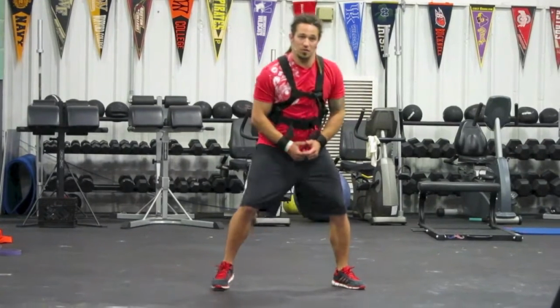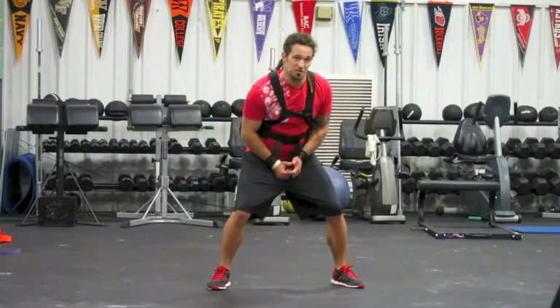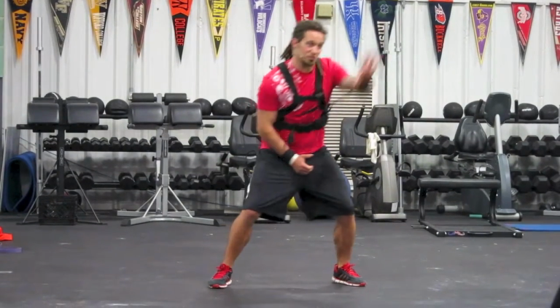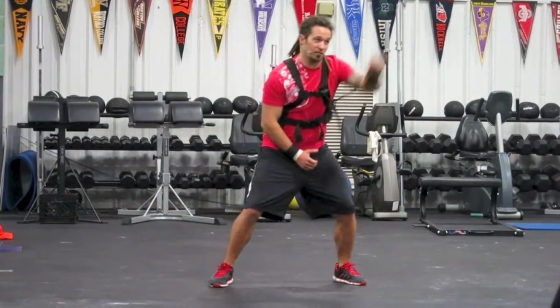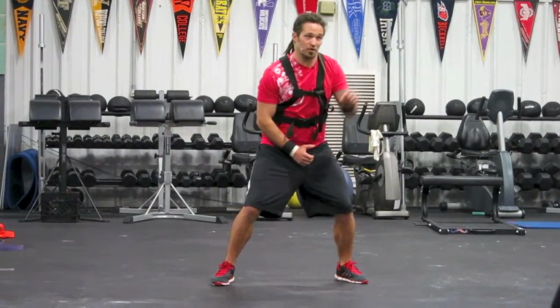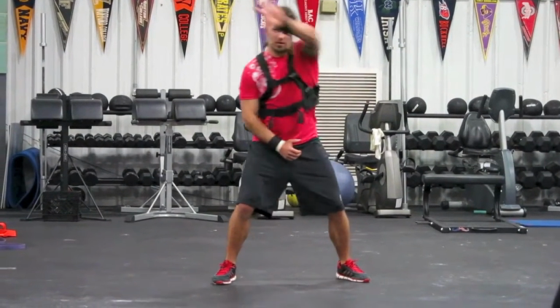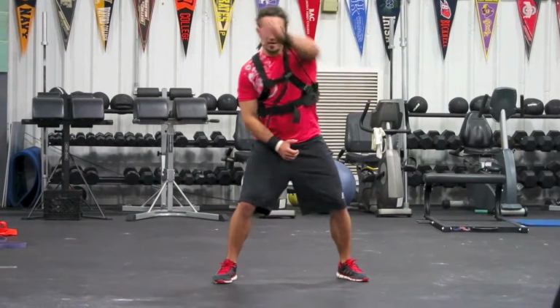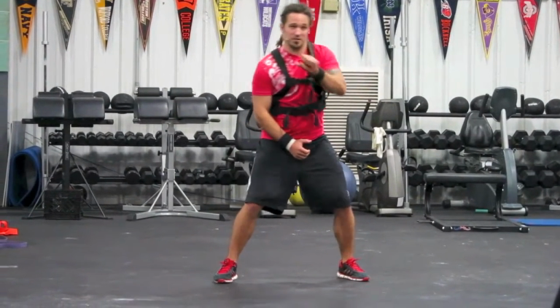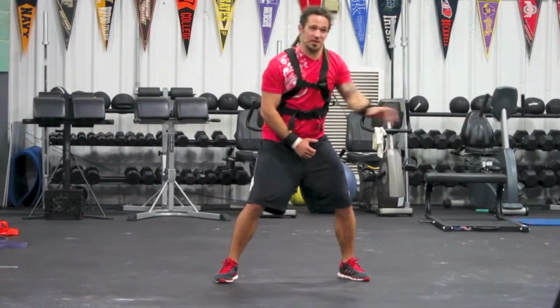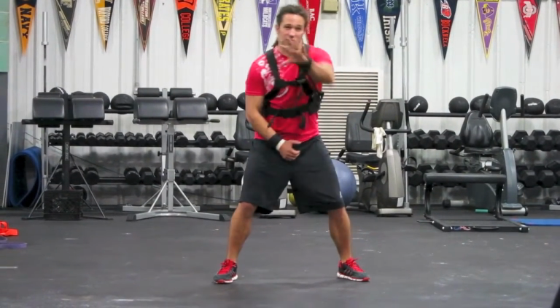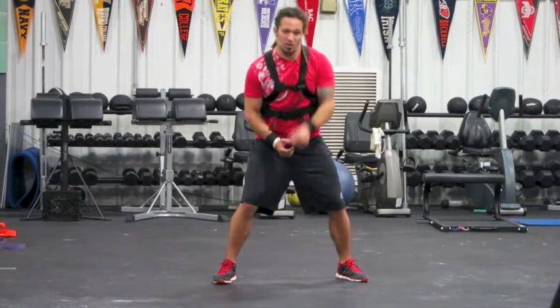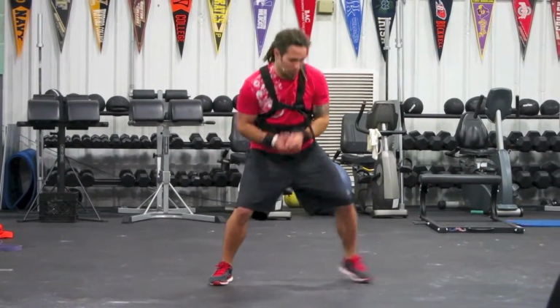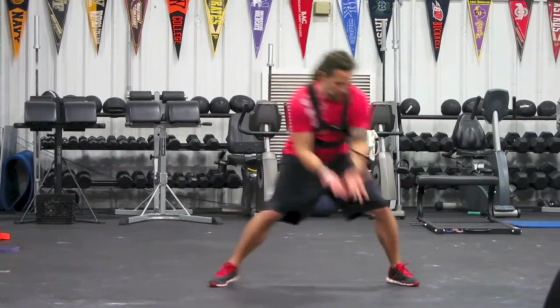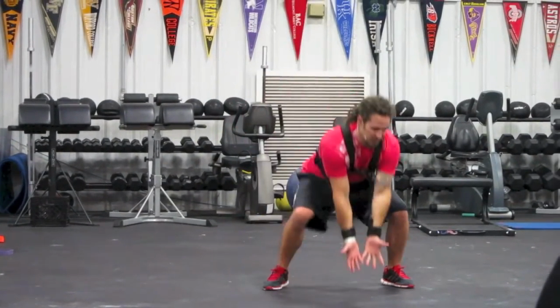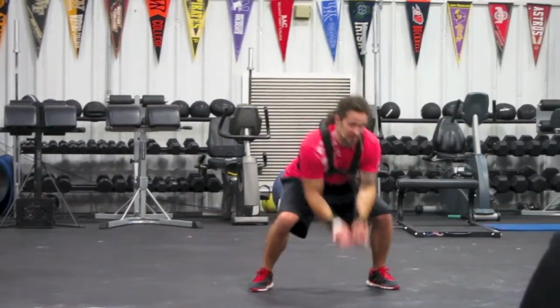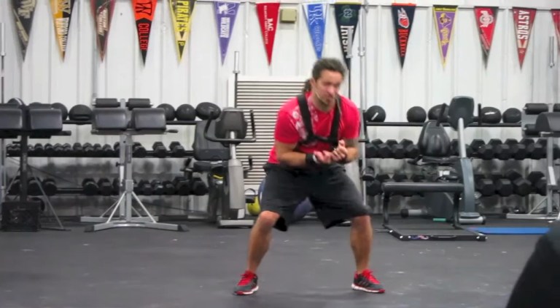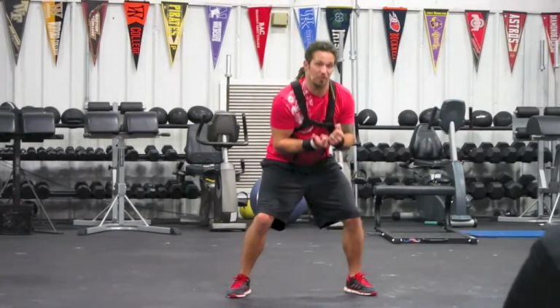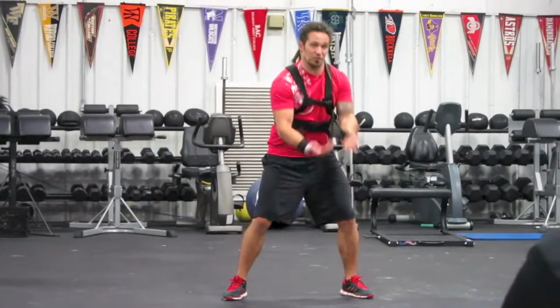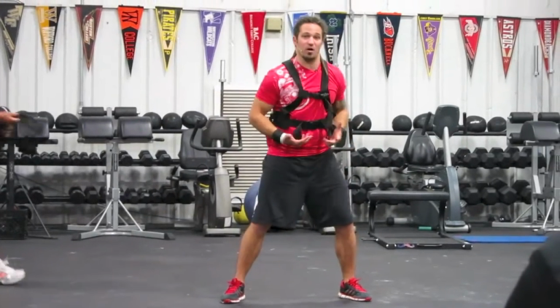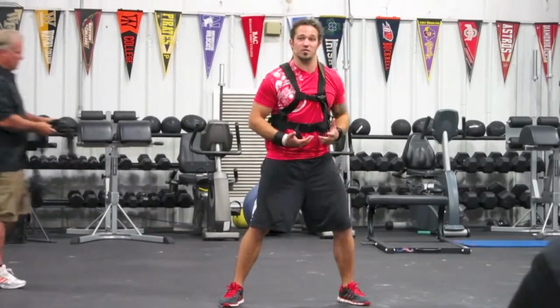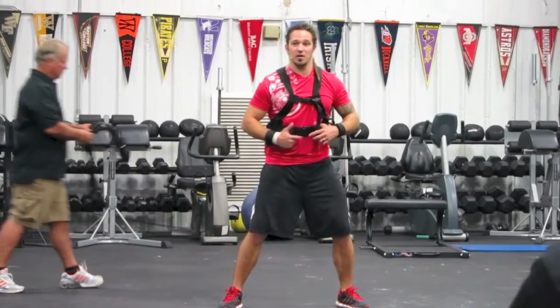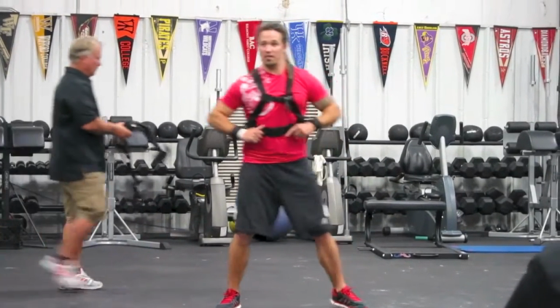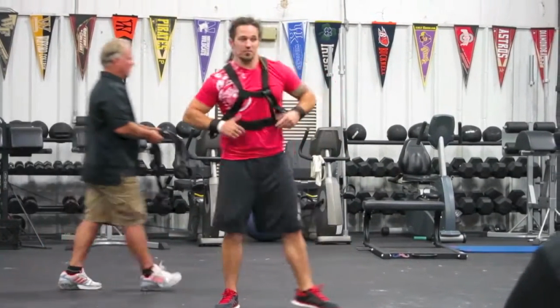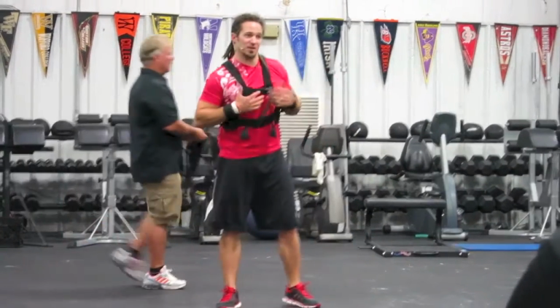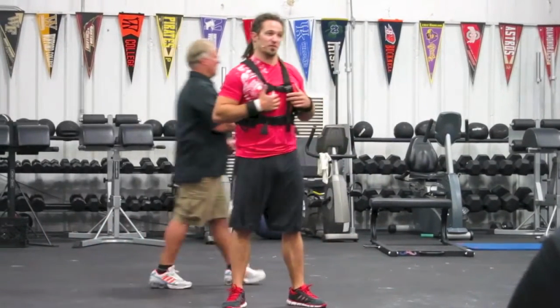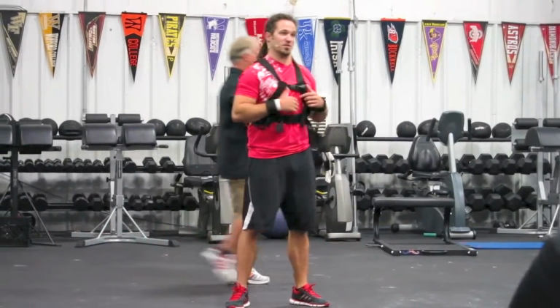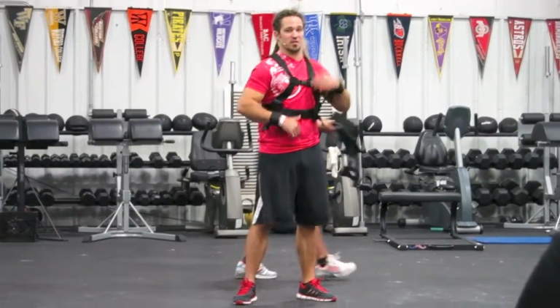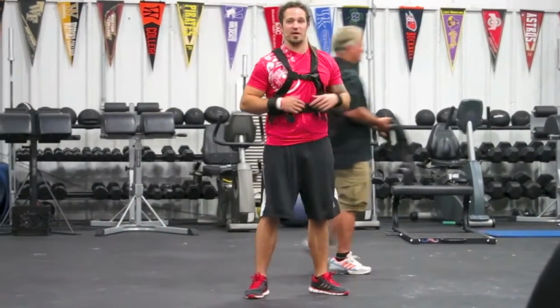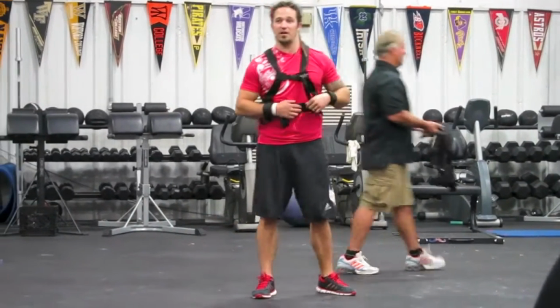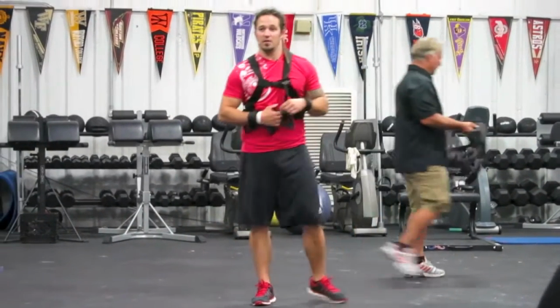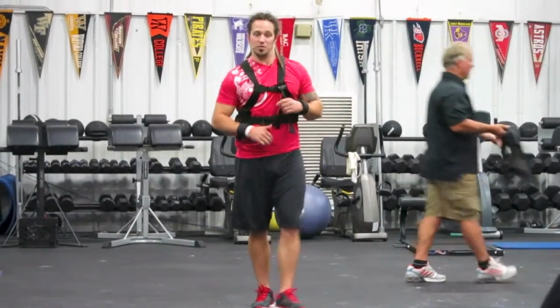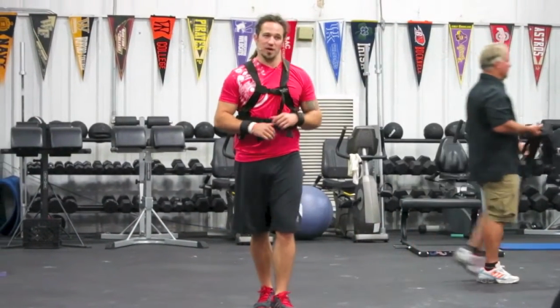This is great for working on hand speed, catching the balls, or working on getting my hands to the ground, fielding balls. And myself as an MMA guy, doing some training.